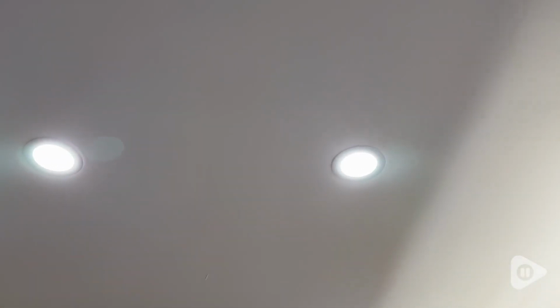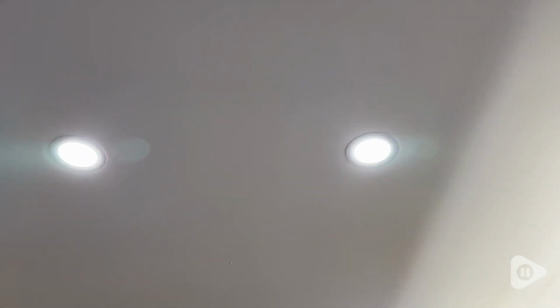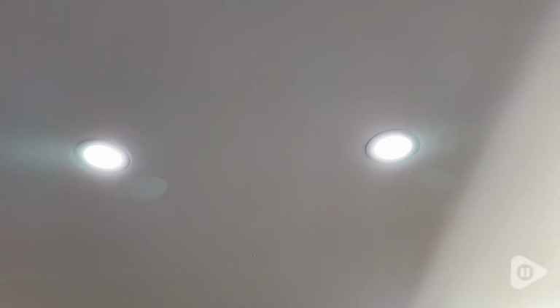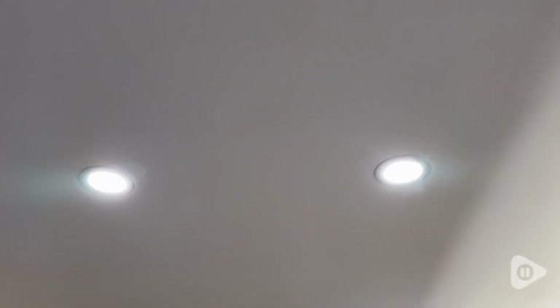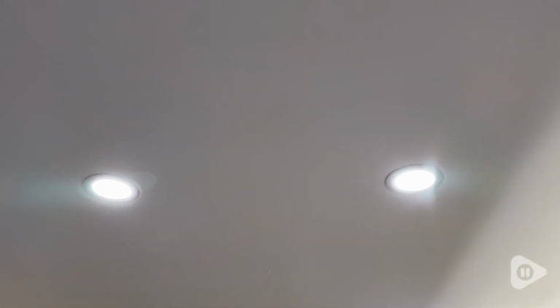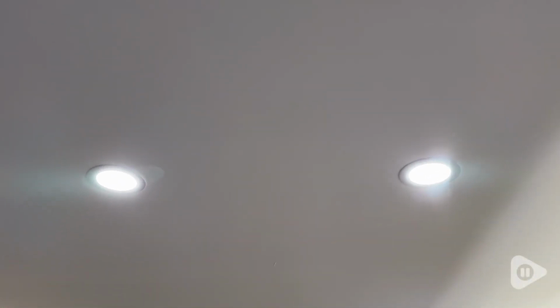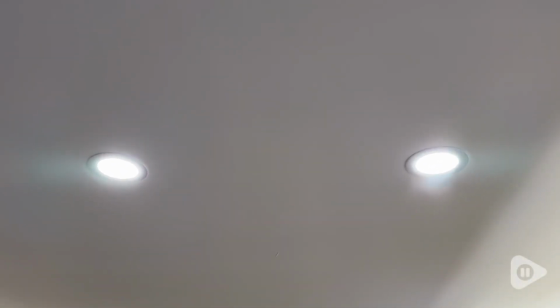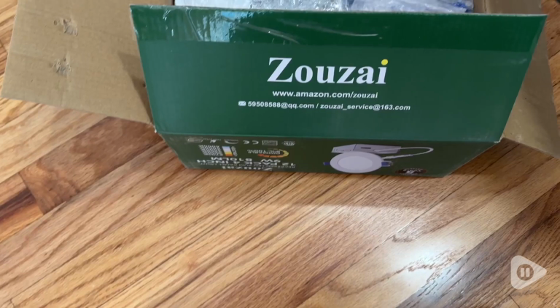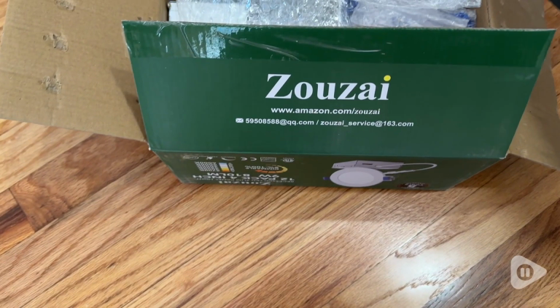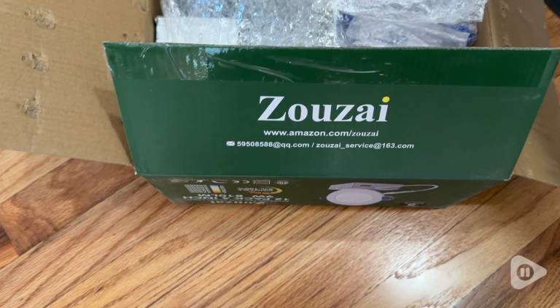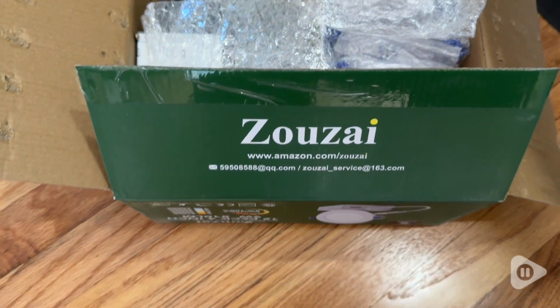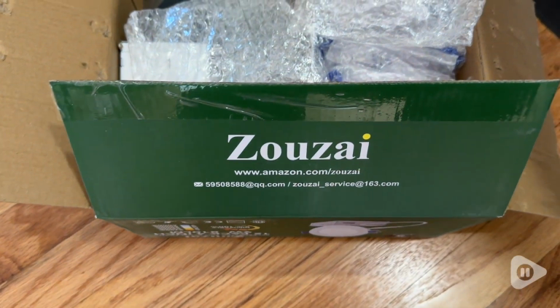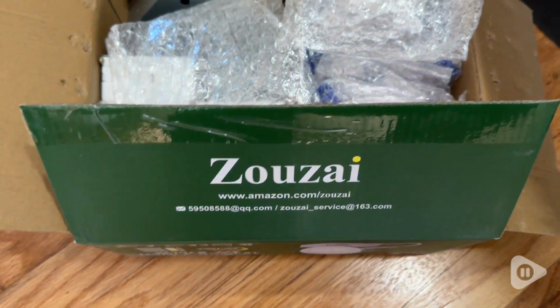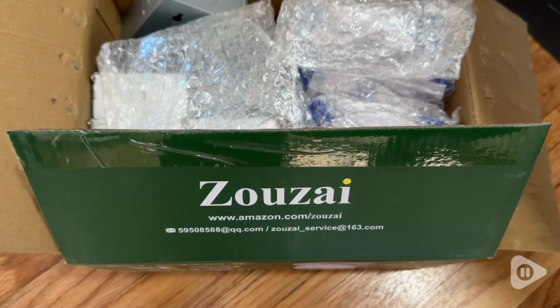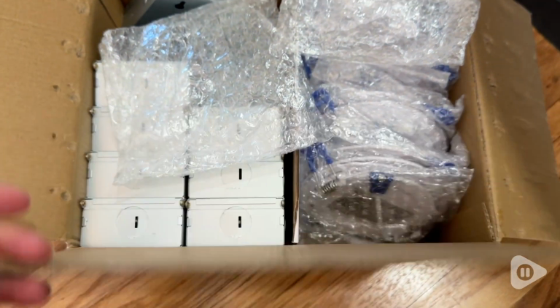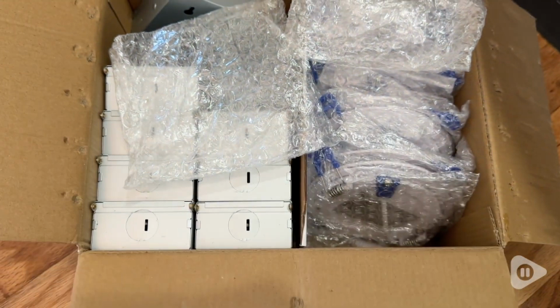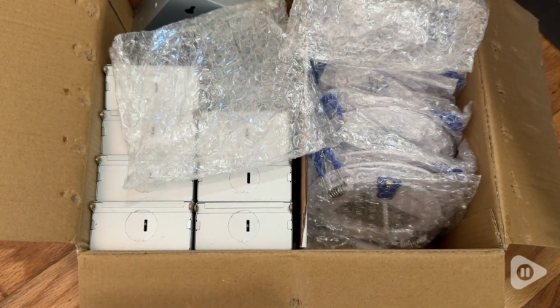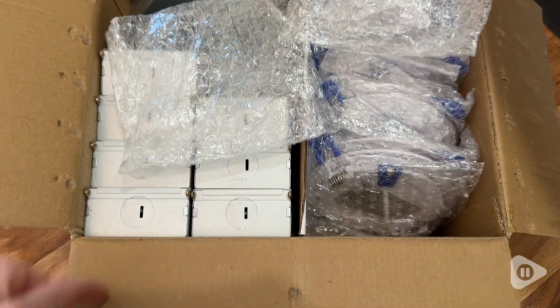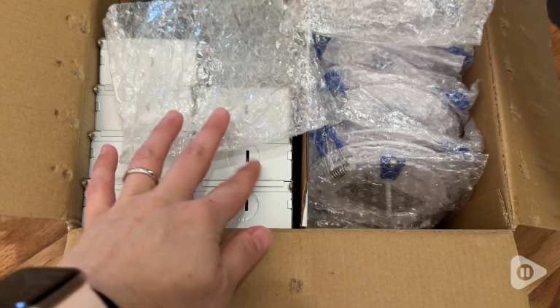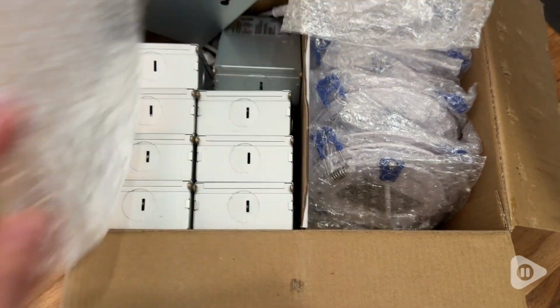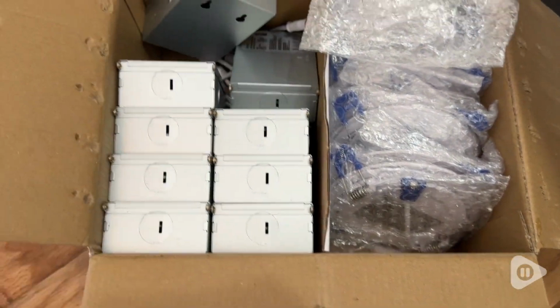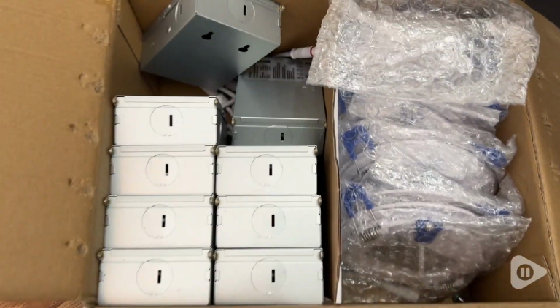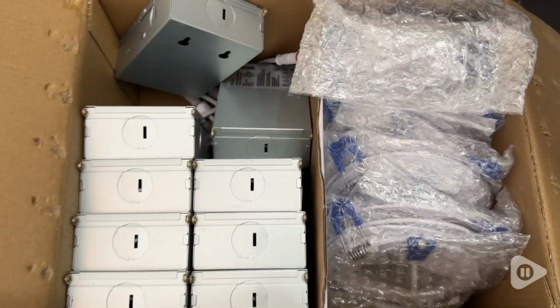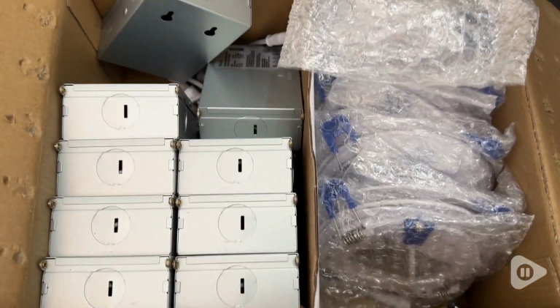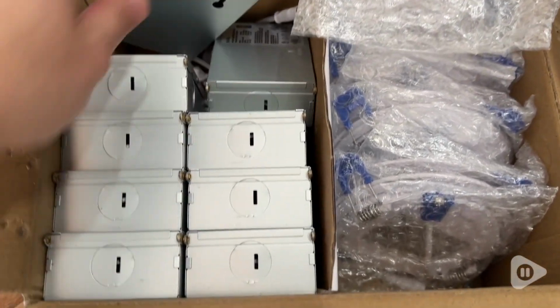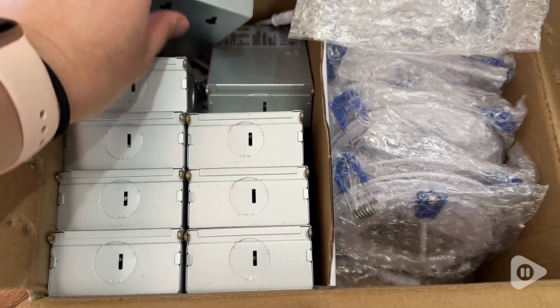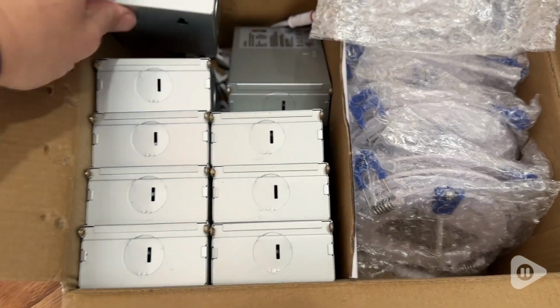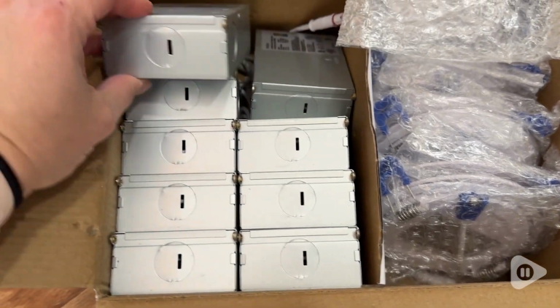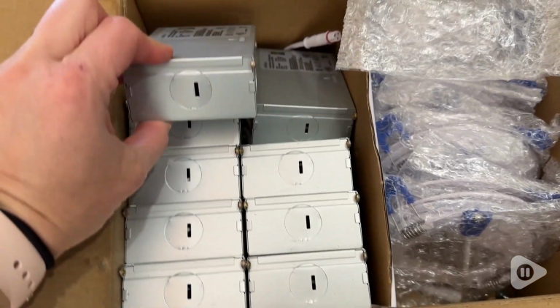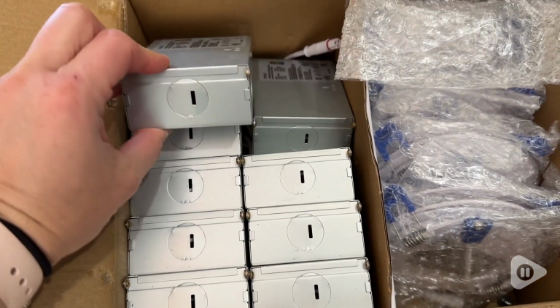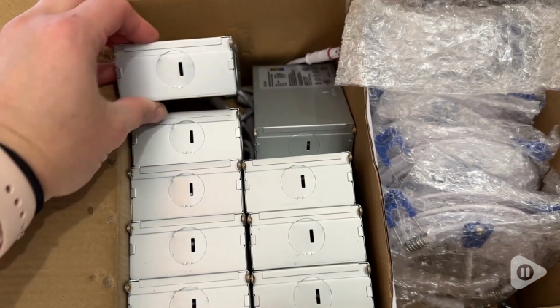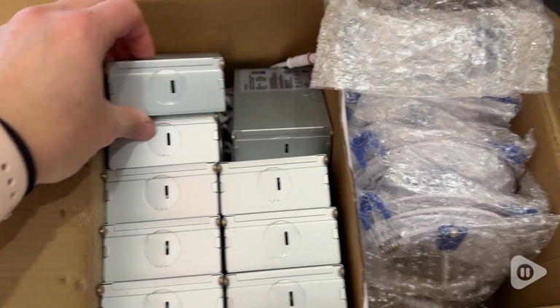First of all, we got a 12-pack of these four inch recessed lights with the junction box. They were very affordable, so we love that. And they're easy to install and they do an excellent job.